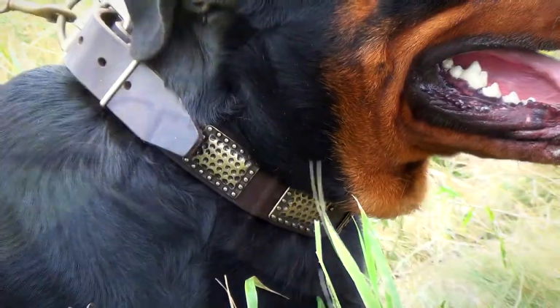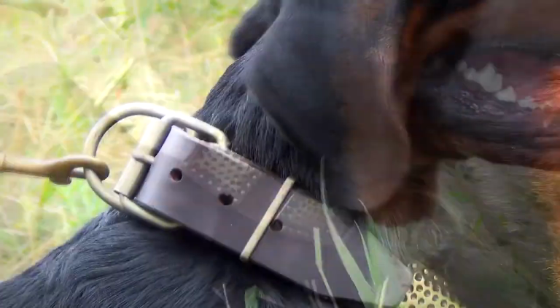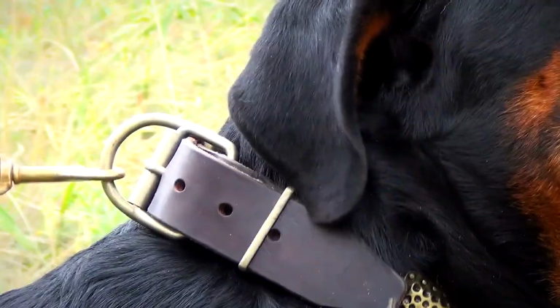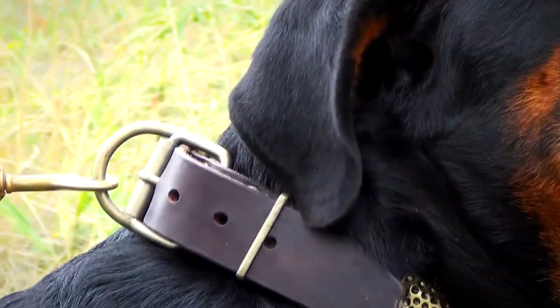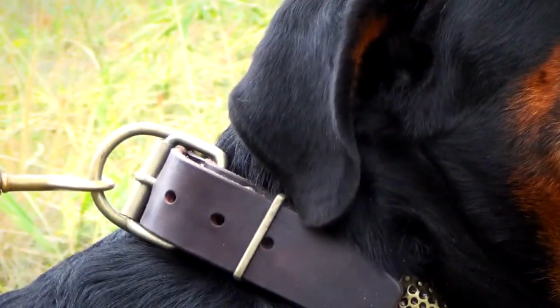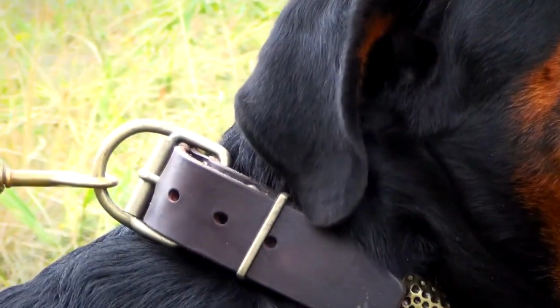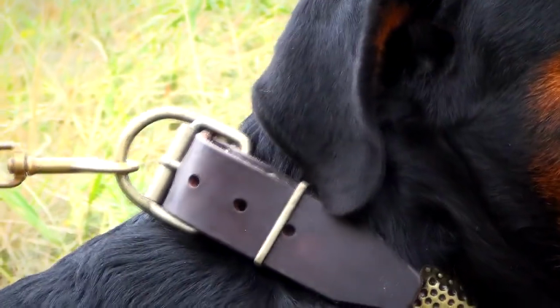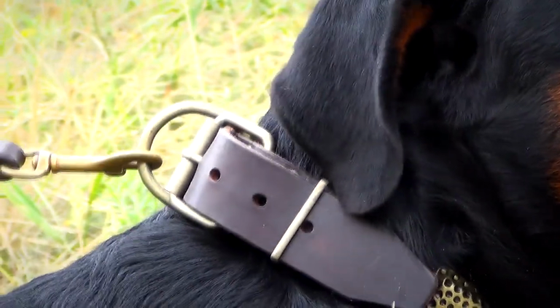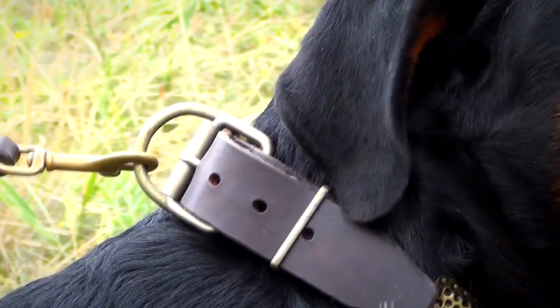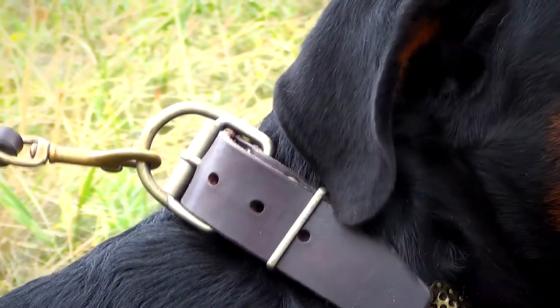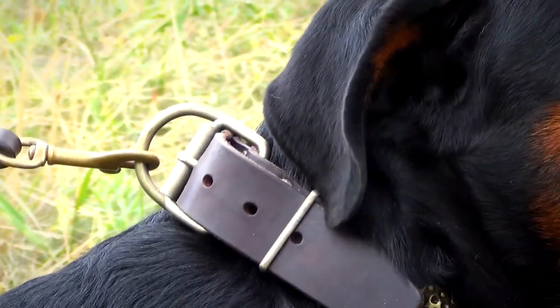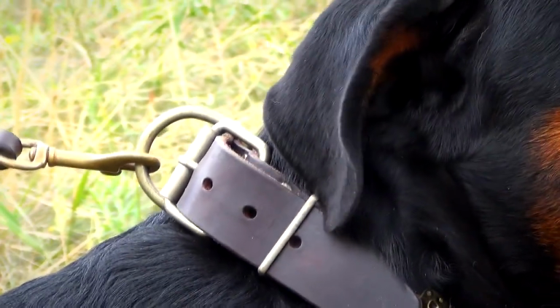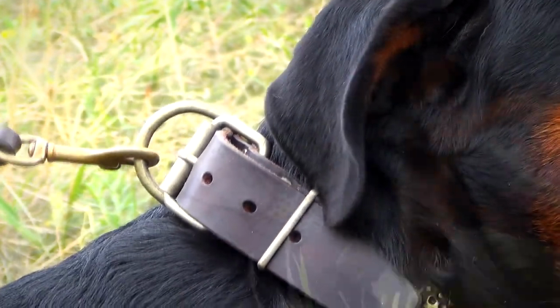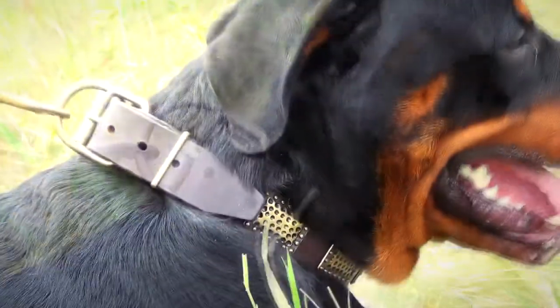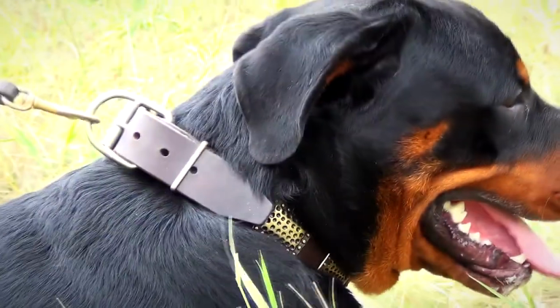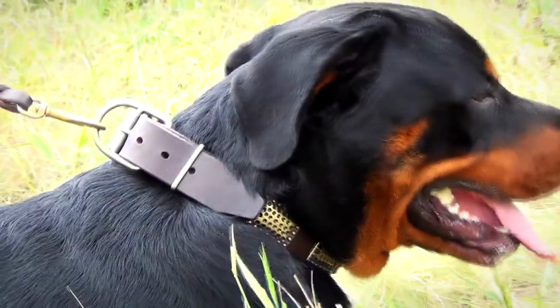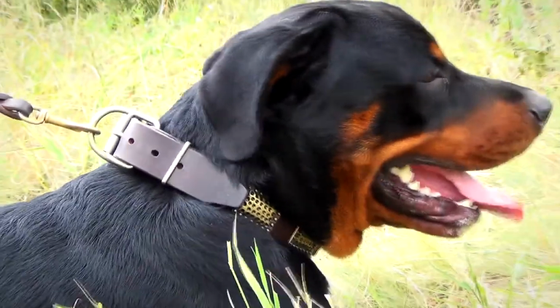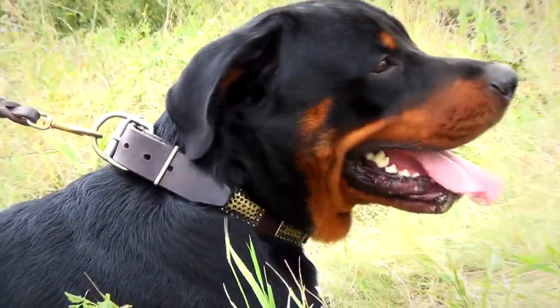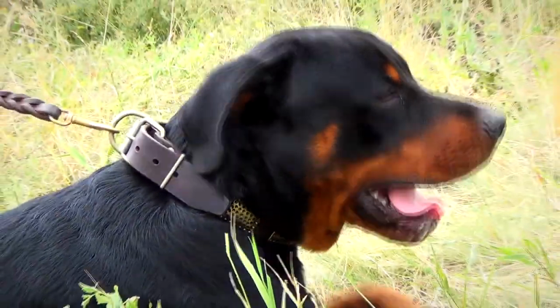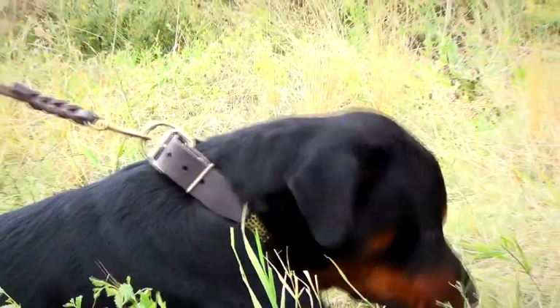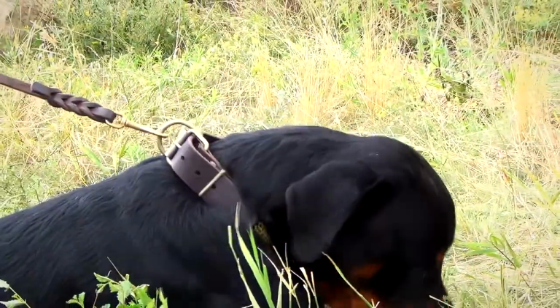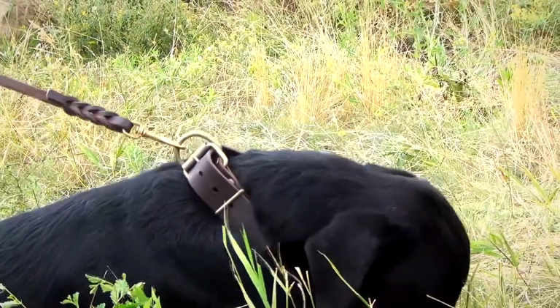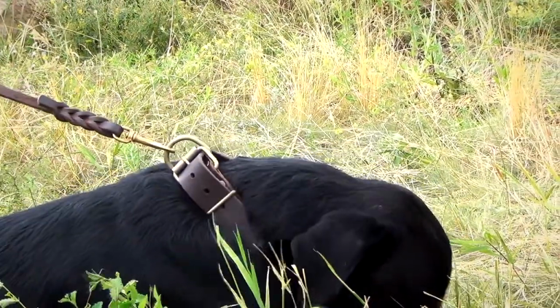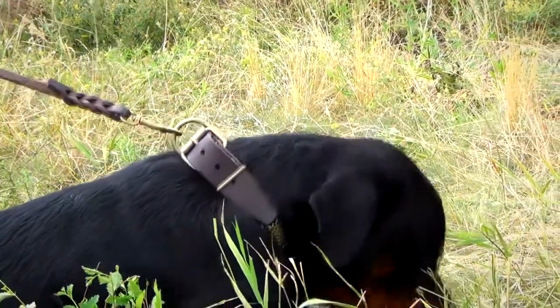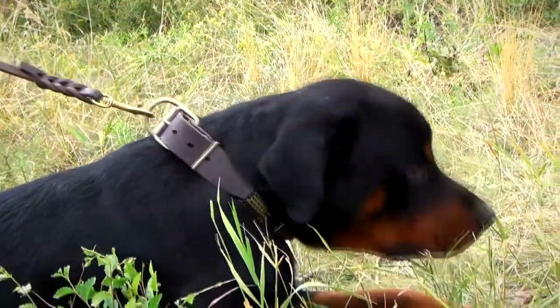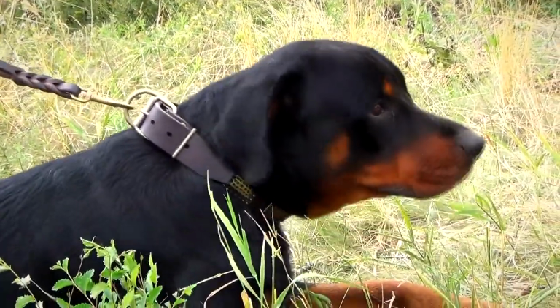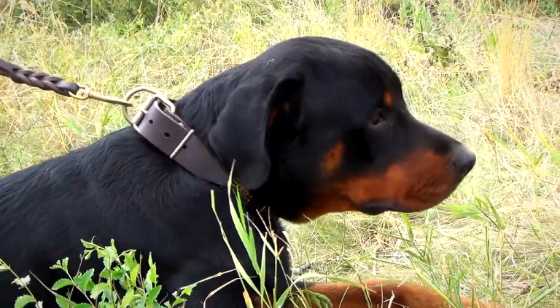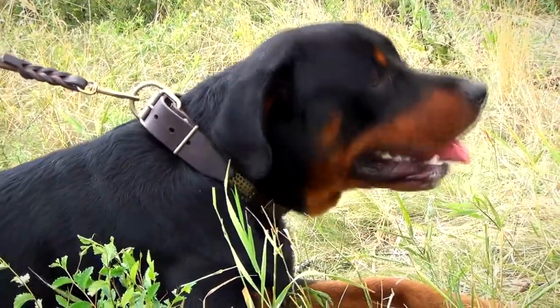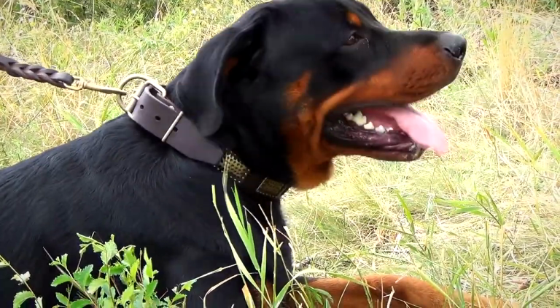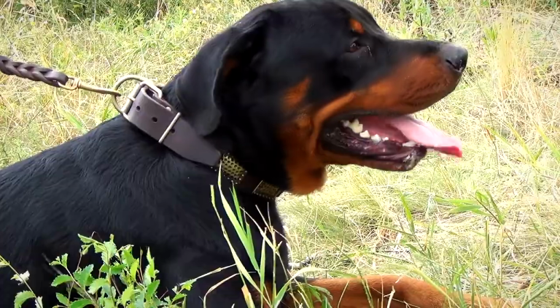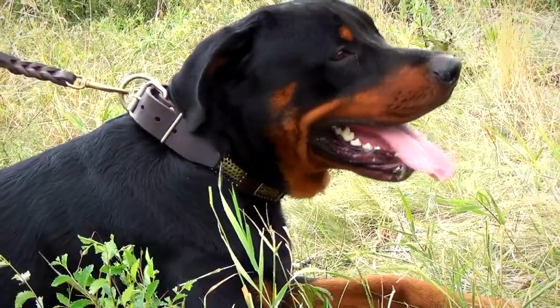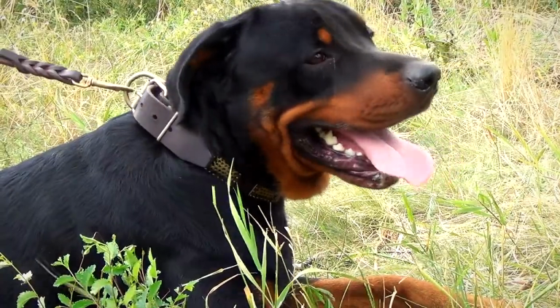The brass buckle and D-ring for attaching a leash are also fixed with brass rivets. The hardware is resistant to rust and corrosion. All the metal parts are solid and reliable in use.